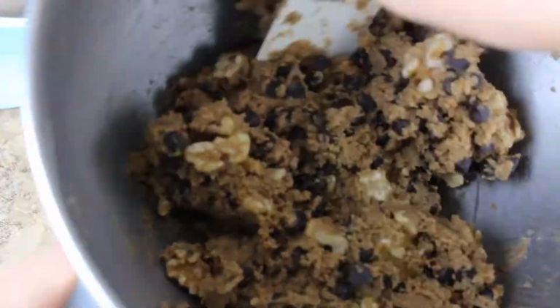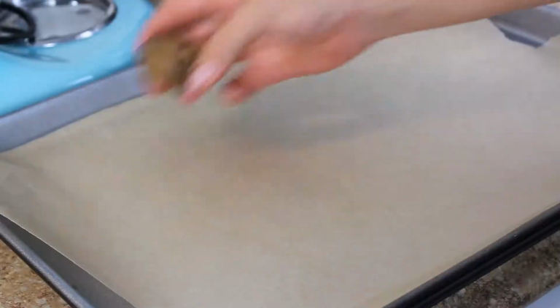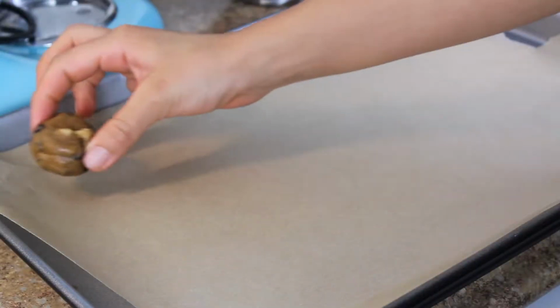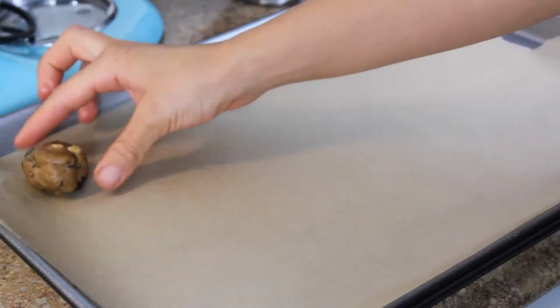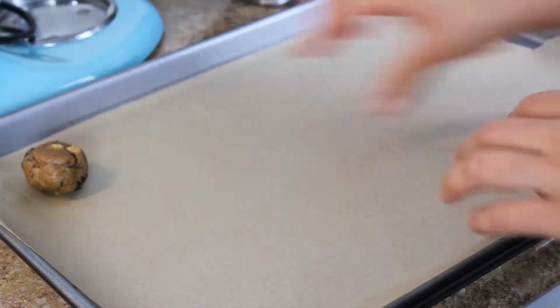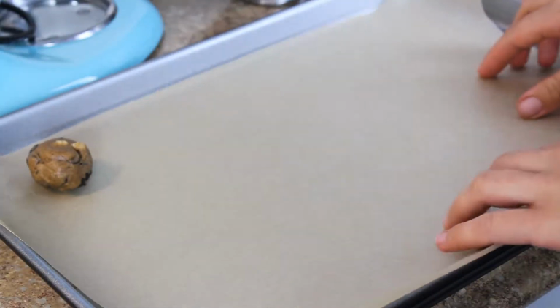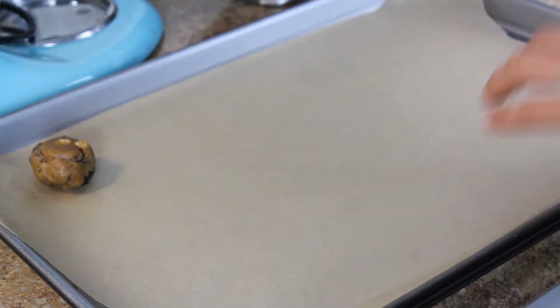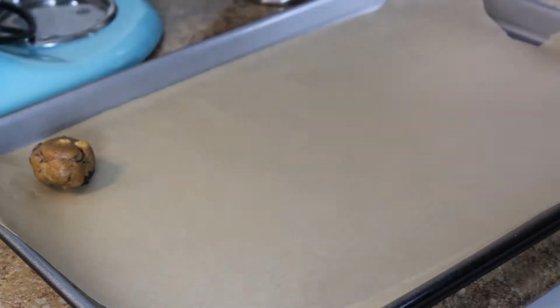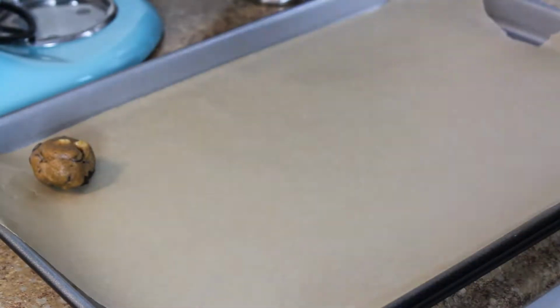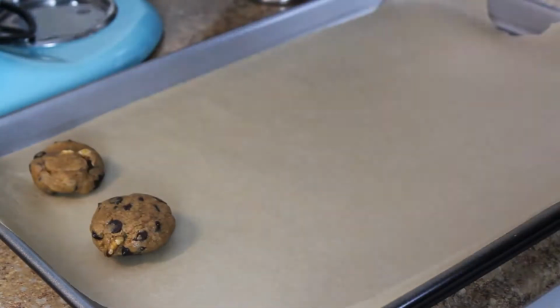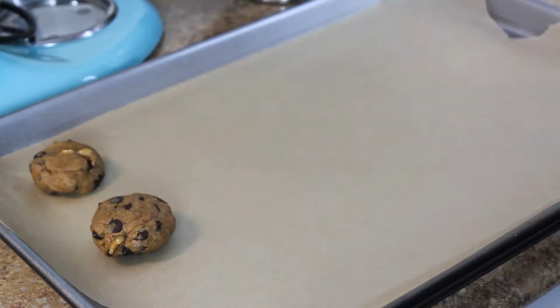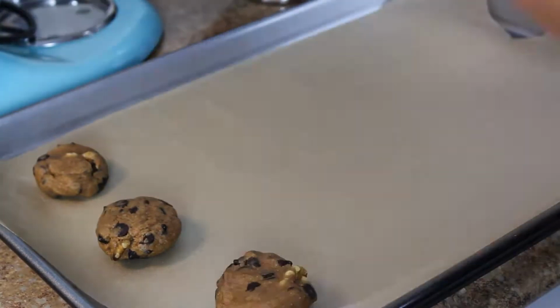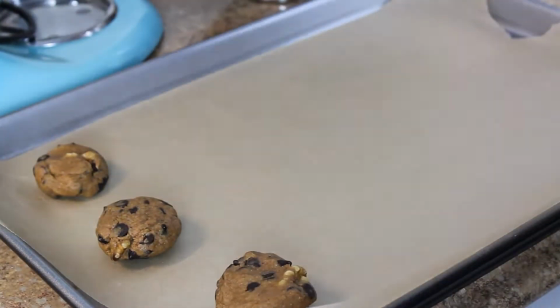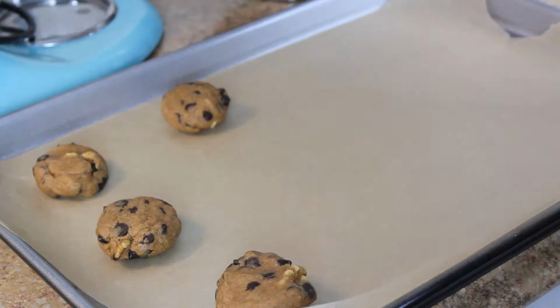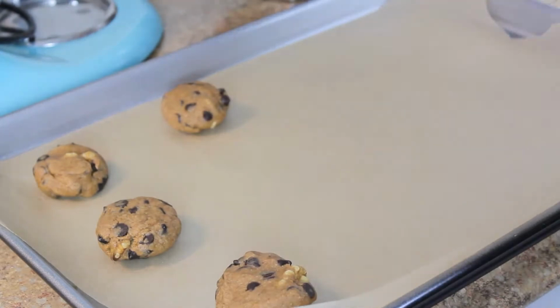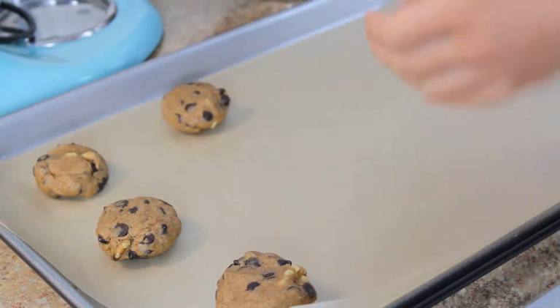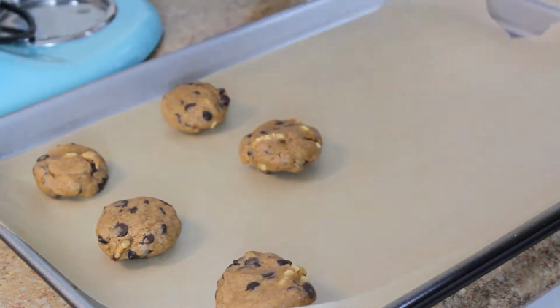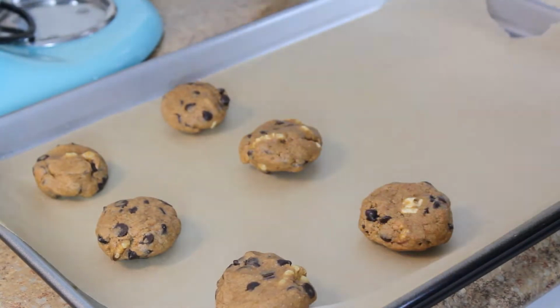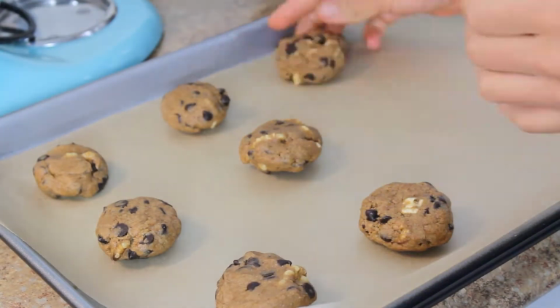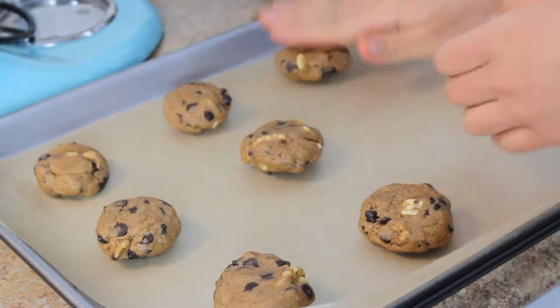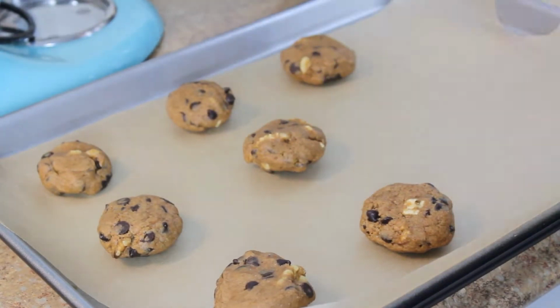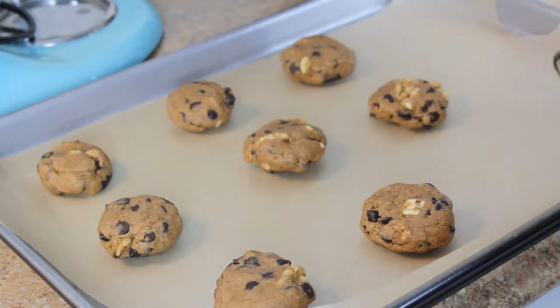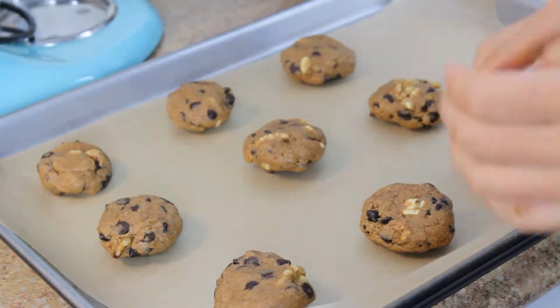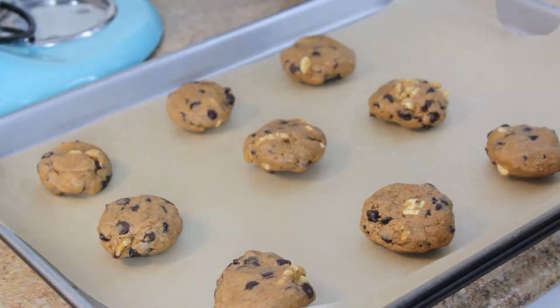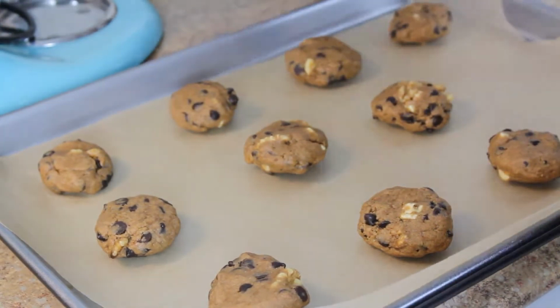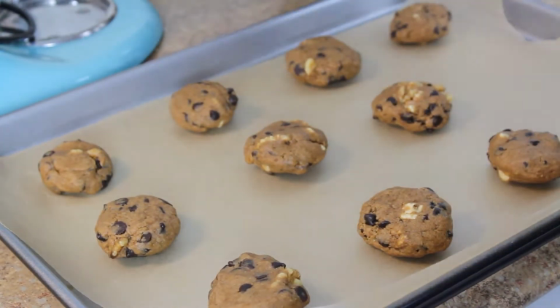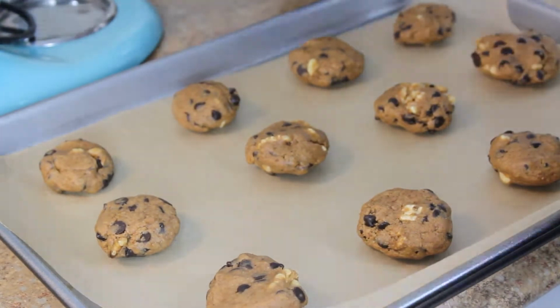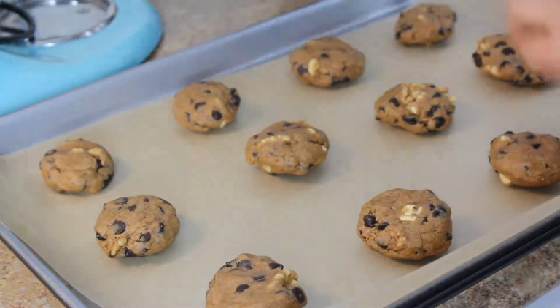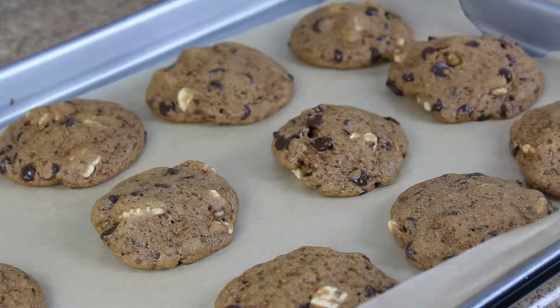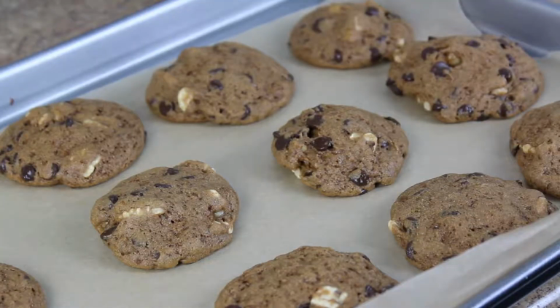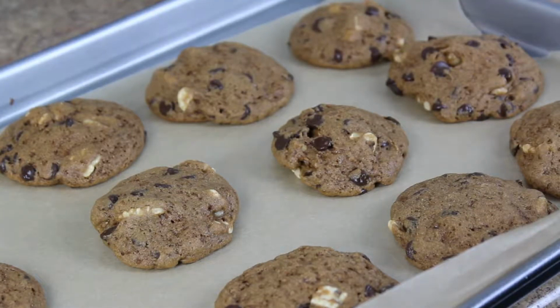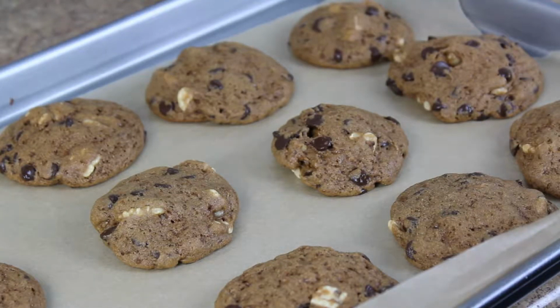Bake at 325 degrees Fahrenheit for 12 minutes. Let them rest for seven minutes. This recipe makes 12 cookies.